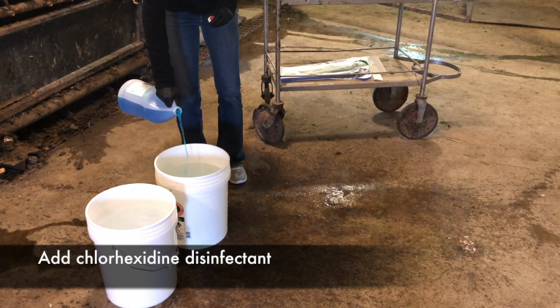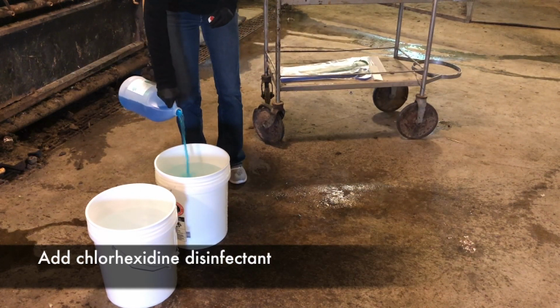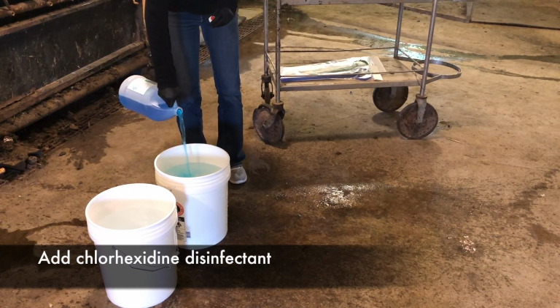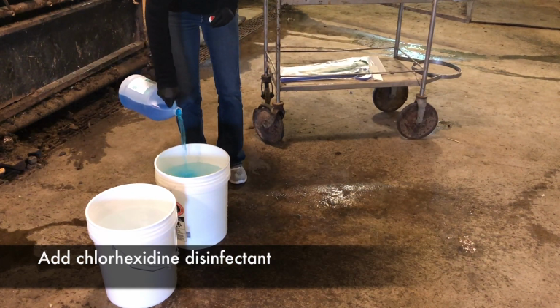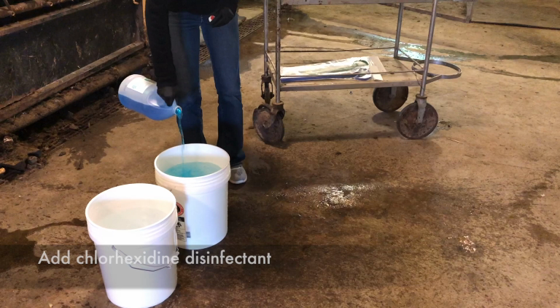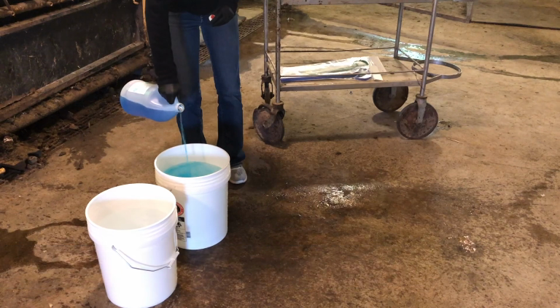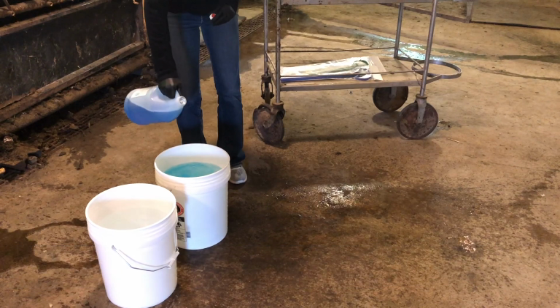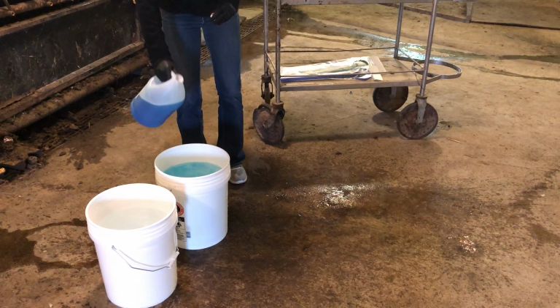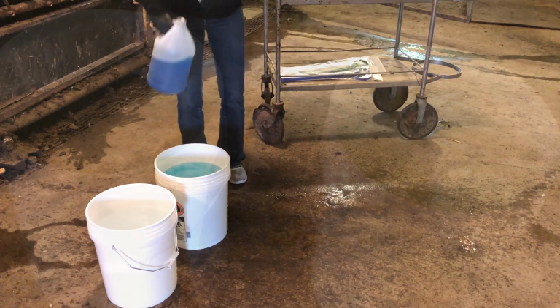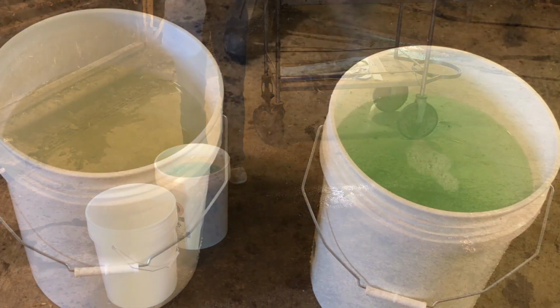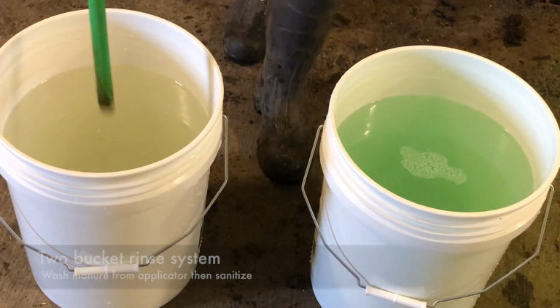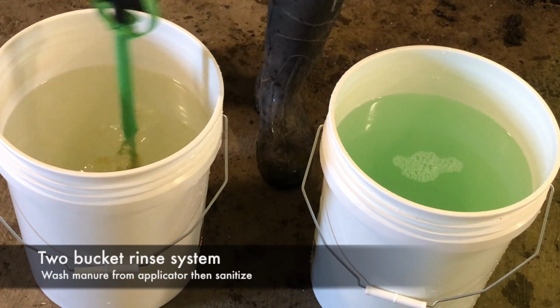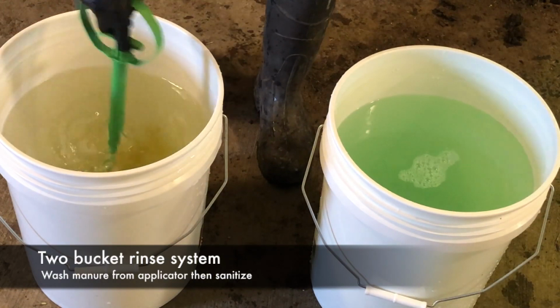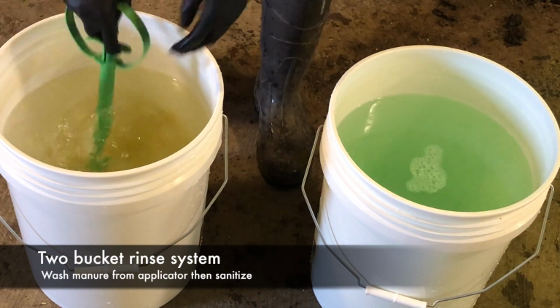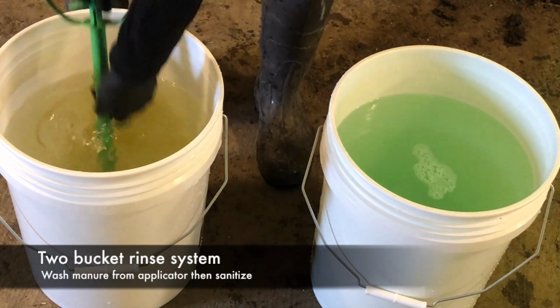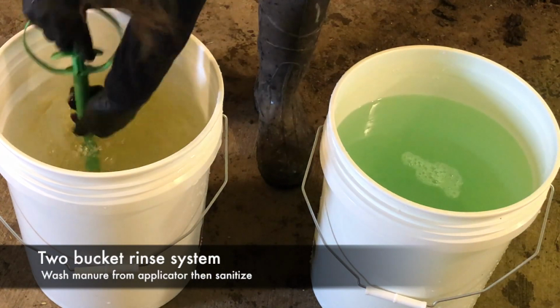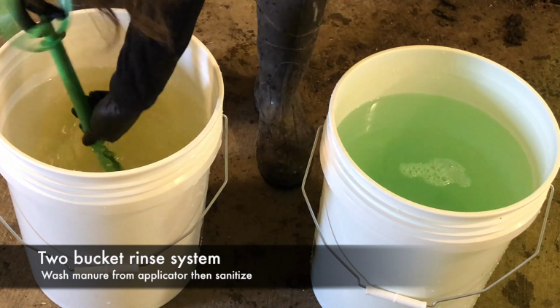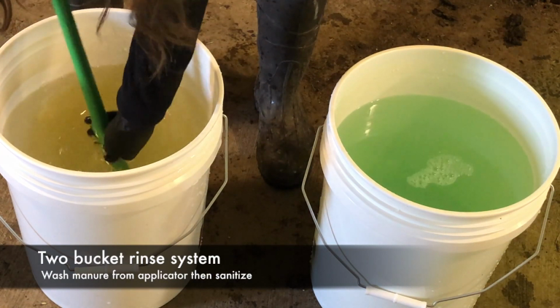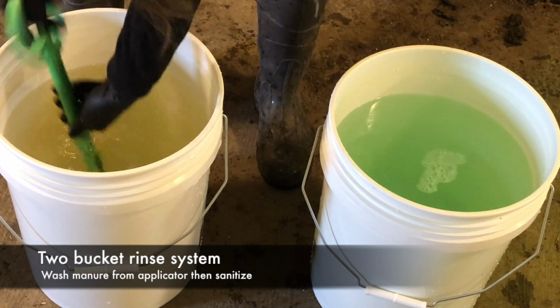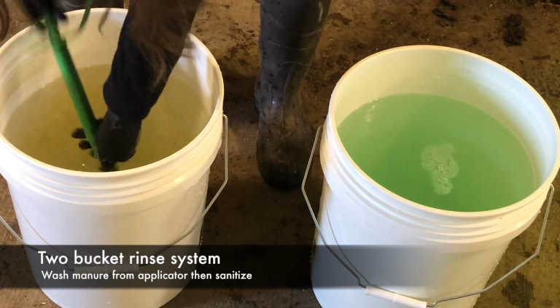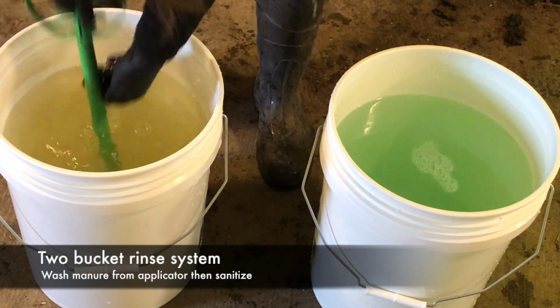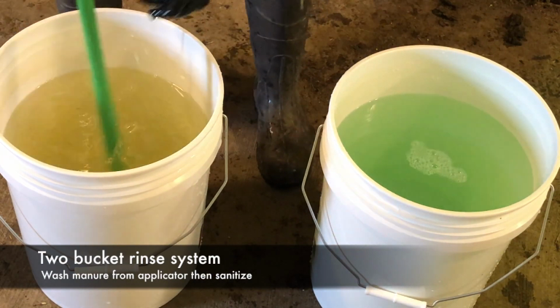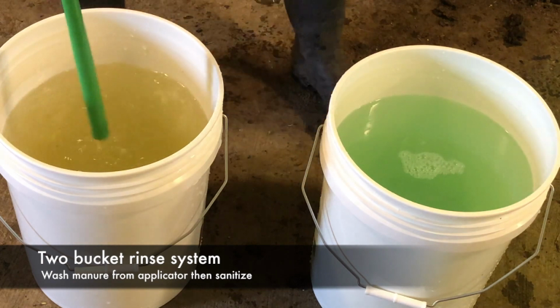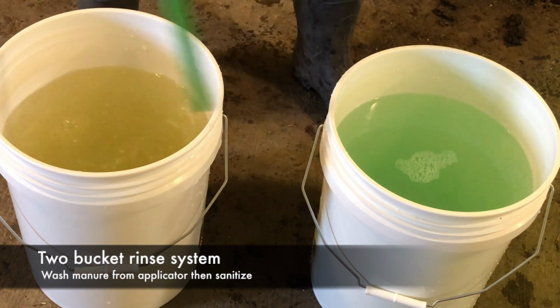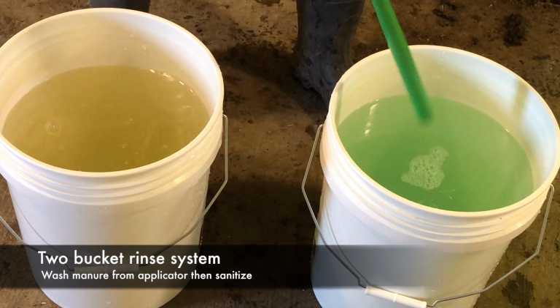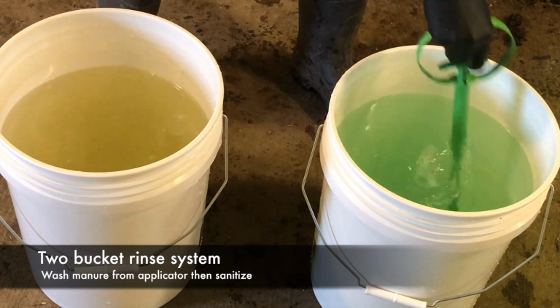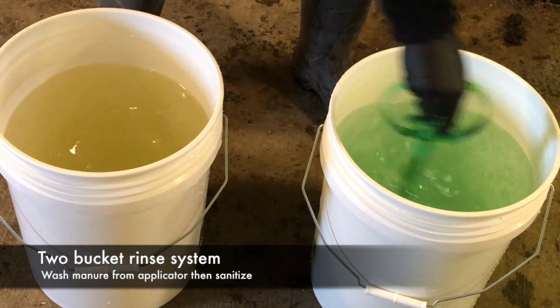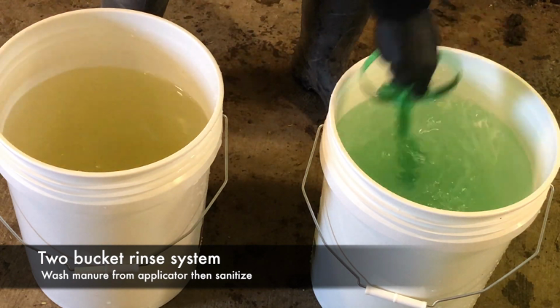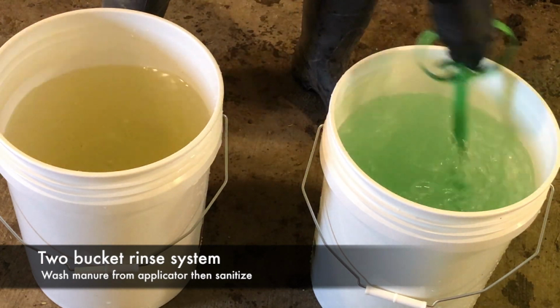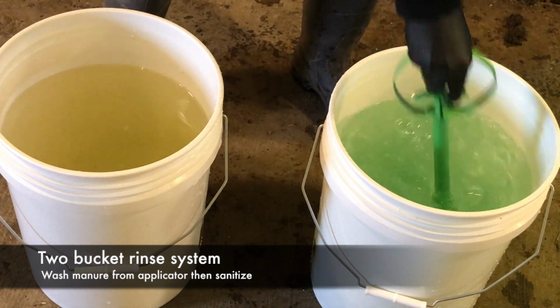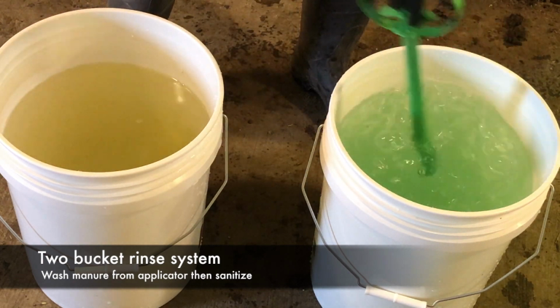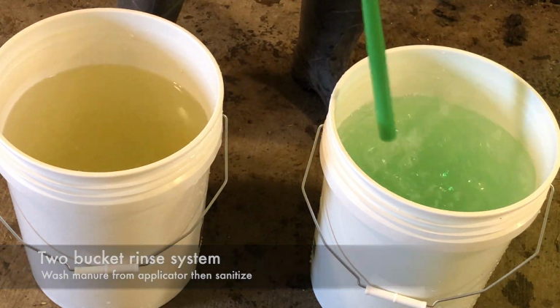The first bucket will be used to wash manure from the applicator after each use, and the bucket with disinfectant in it will be used to sanitize the applicator after washing but before loading a CIDR.